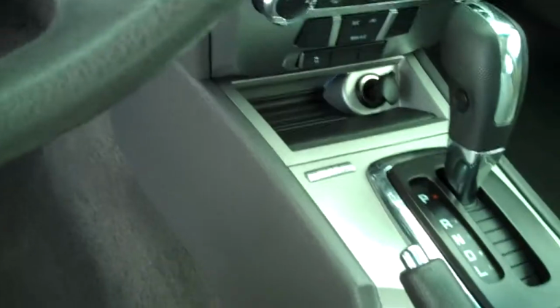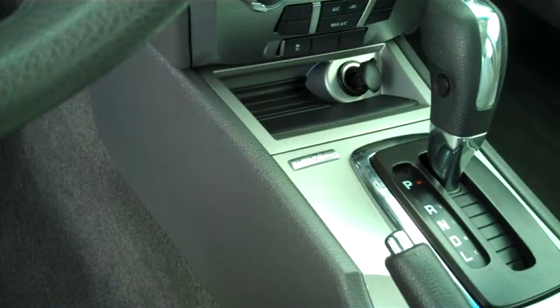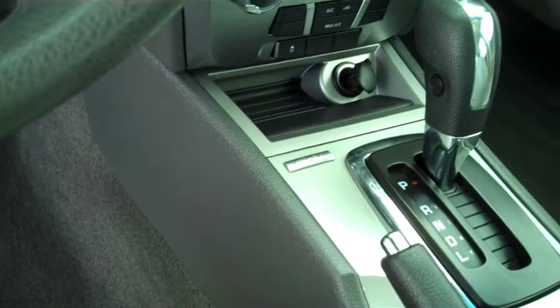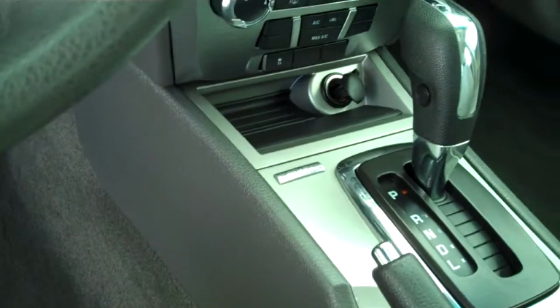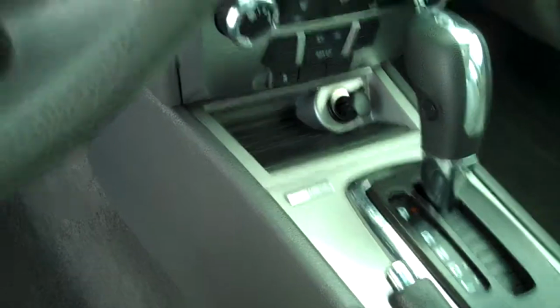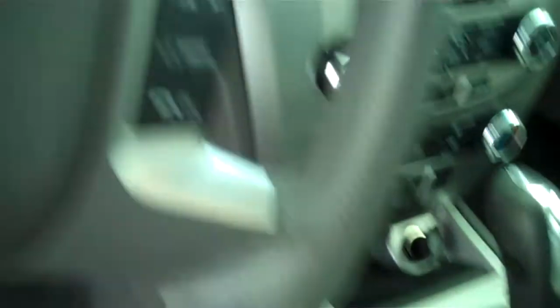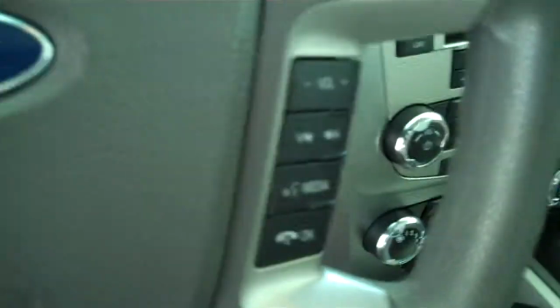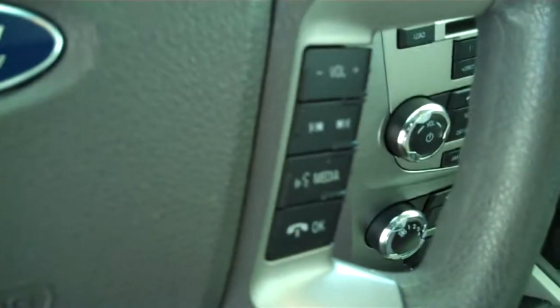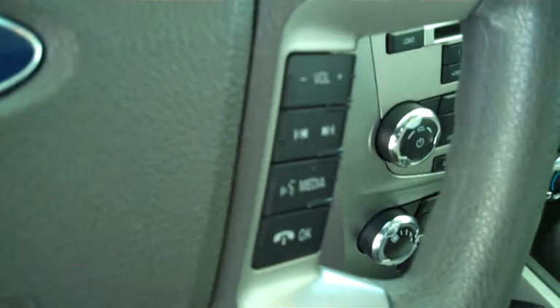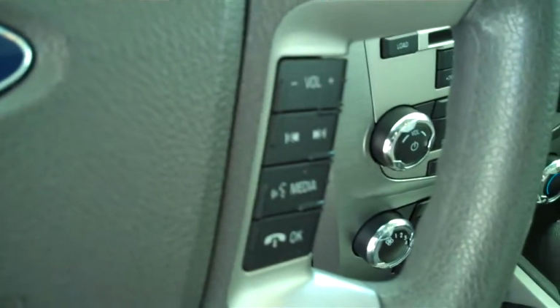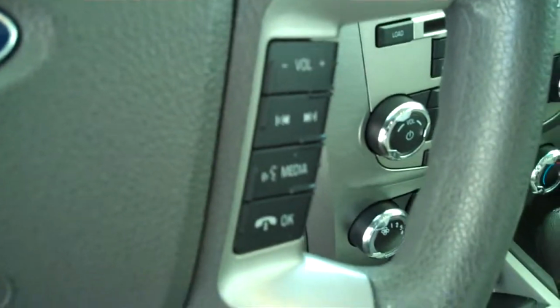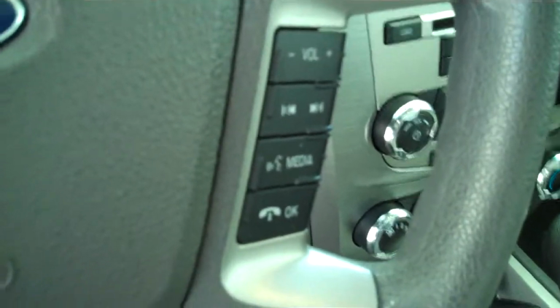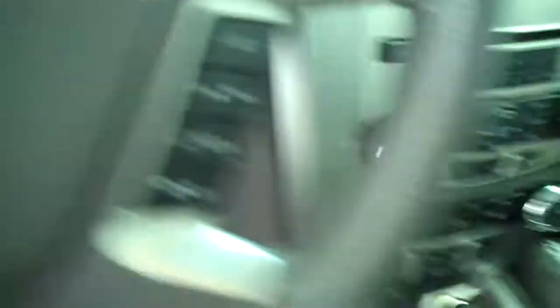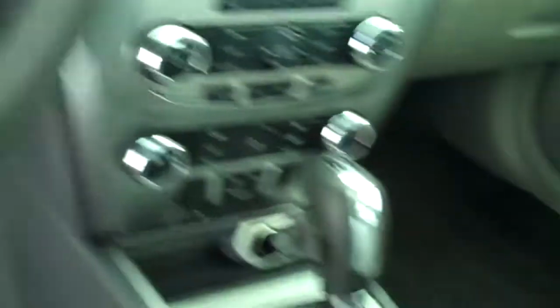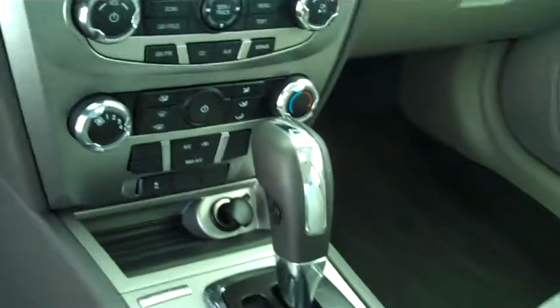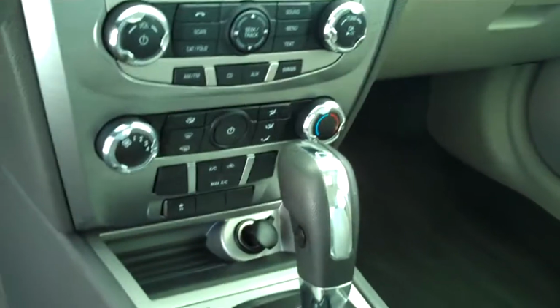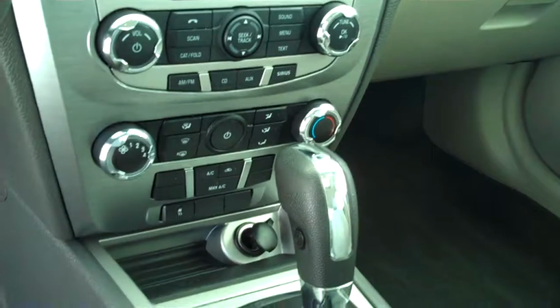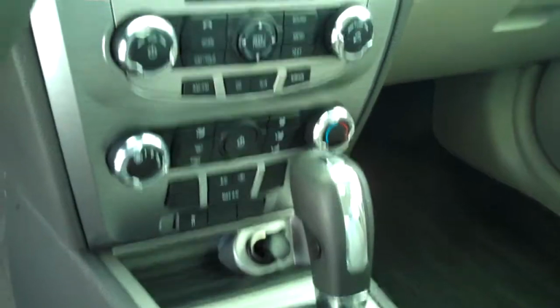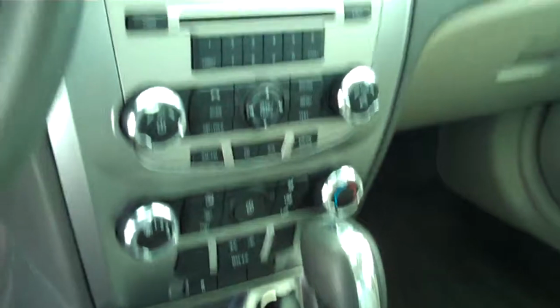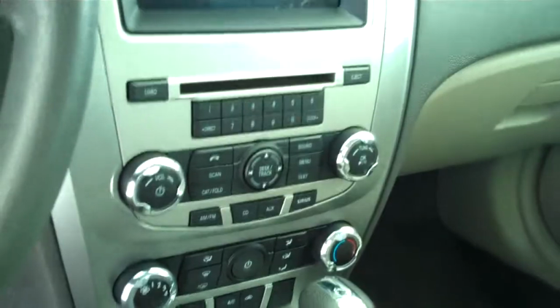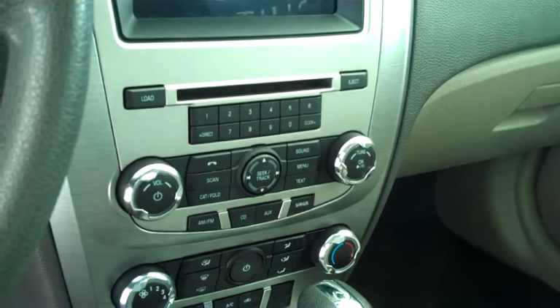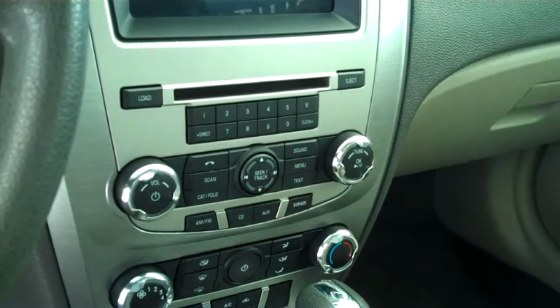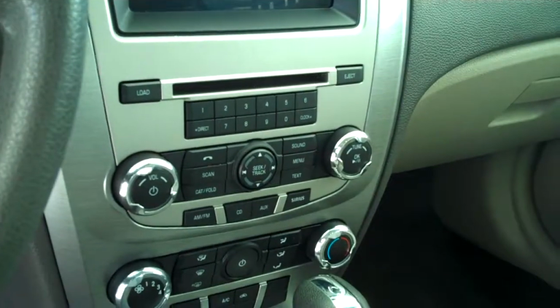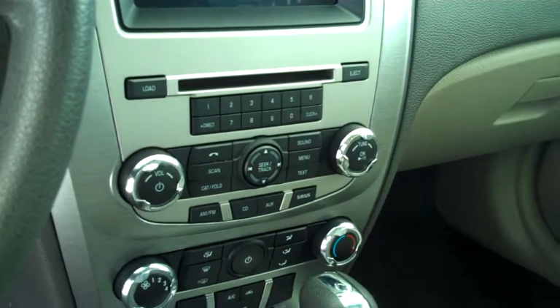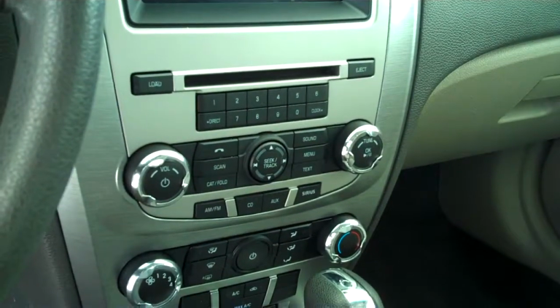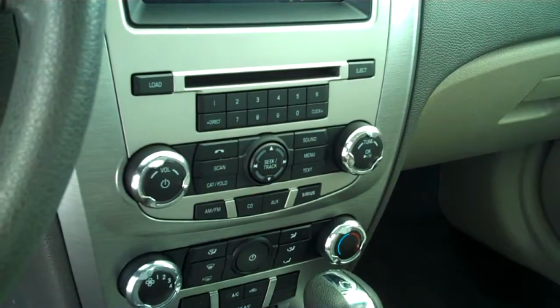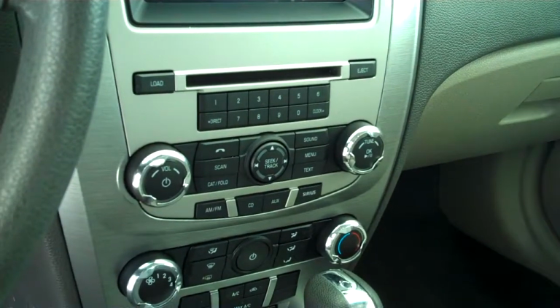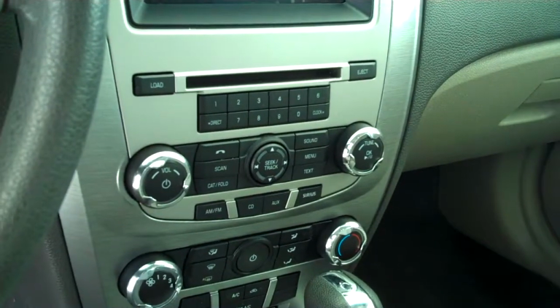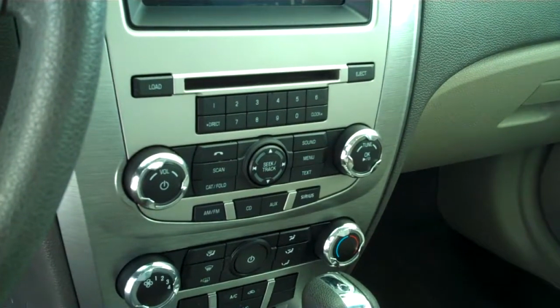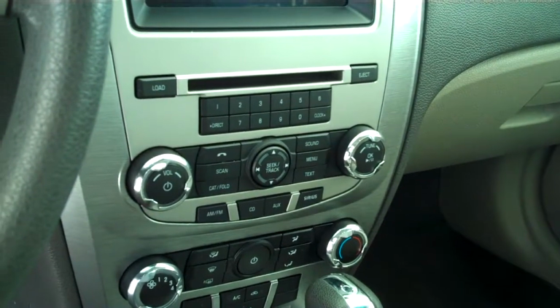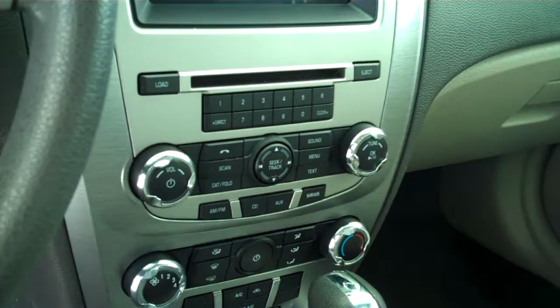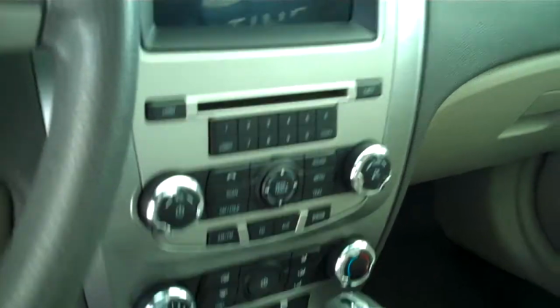Sync technology for all the wireless Bluetooth features including your cell phone, ice cold AC, AM, FM, satellite CD, and MP3 player.